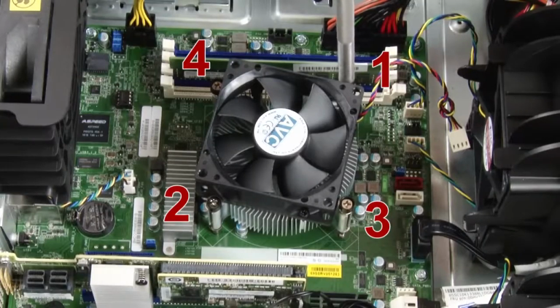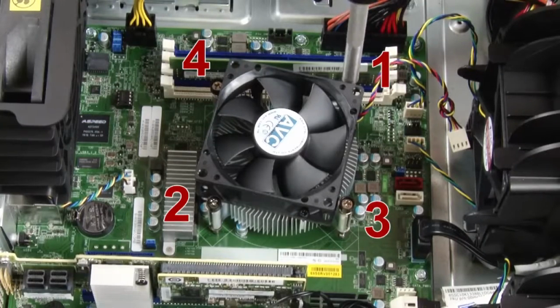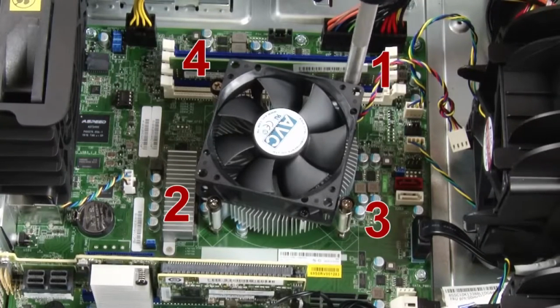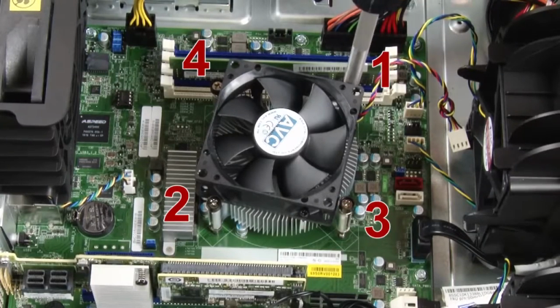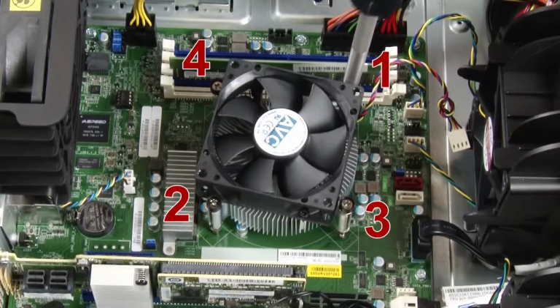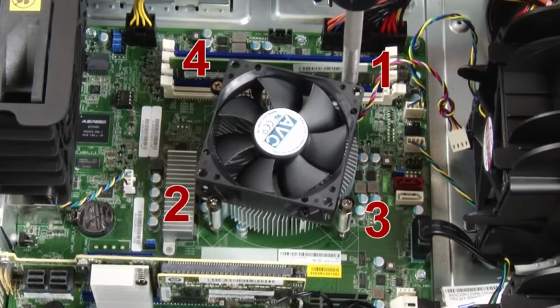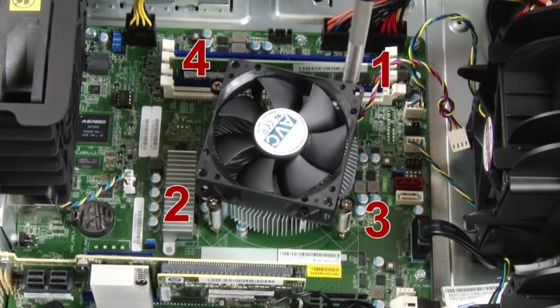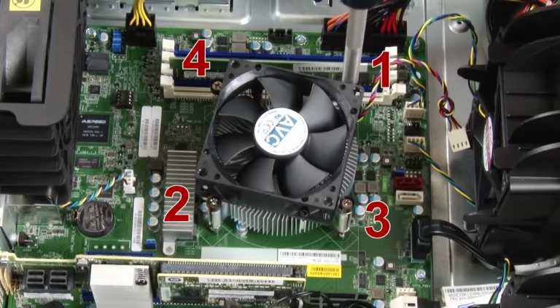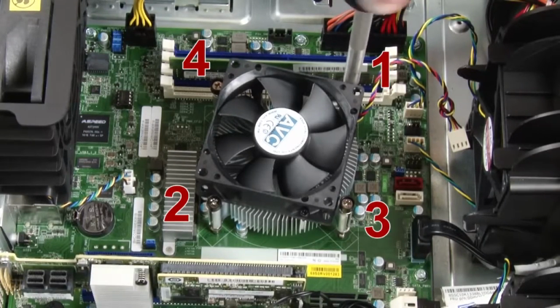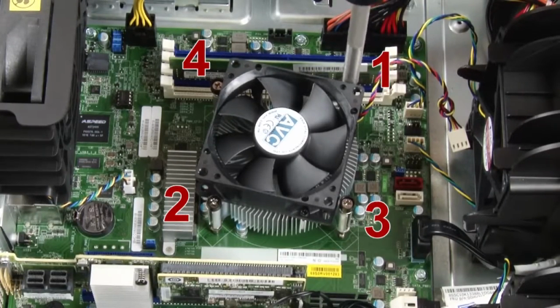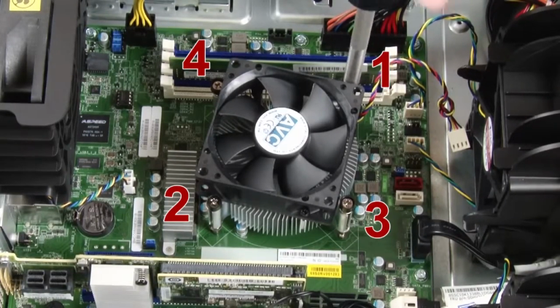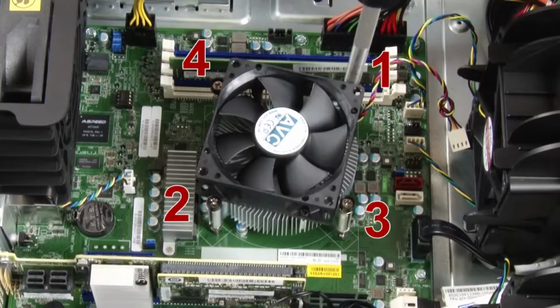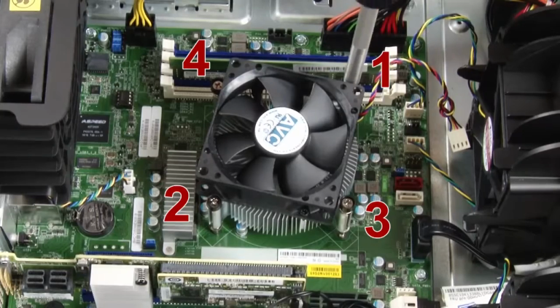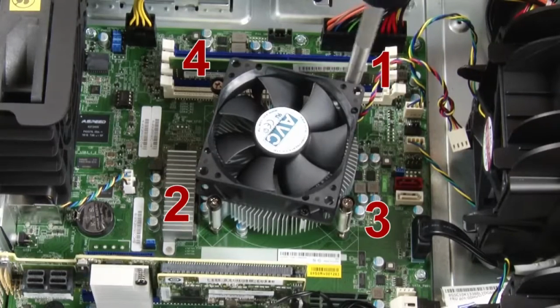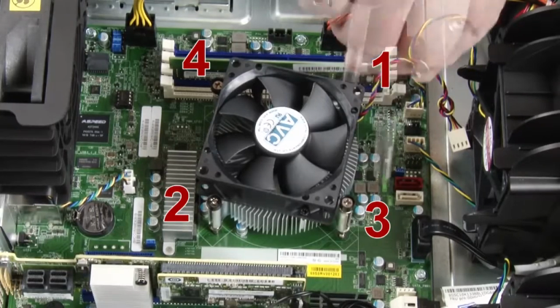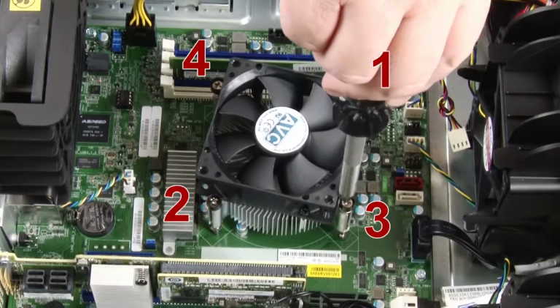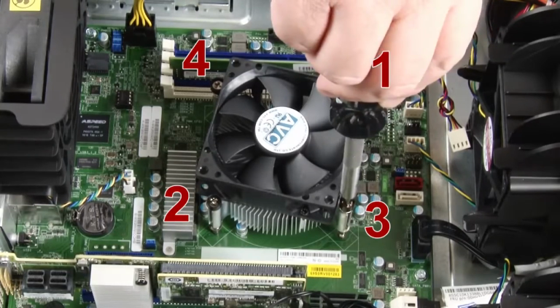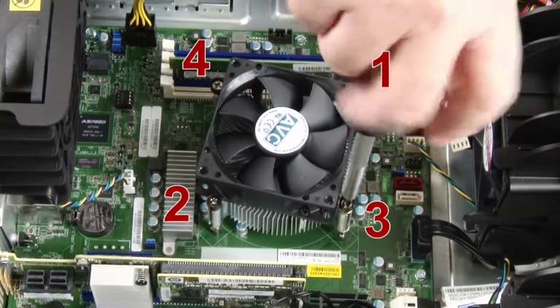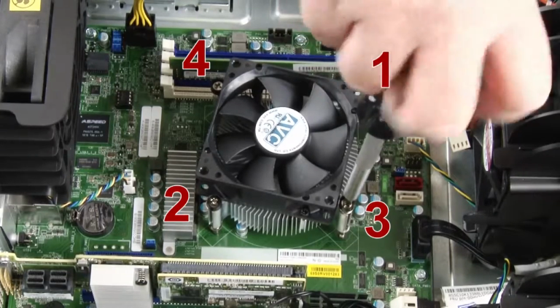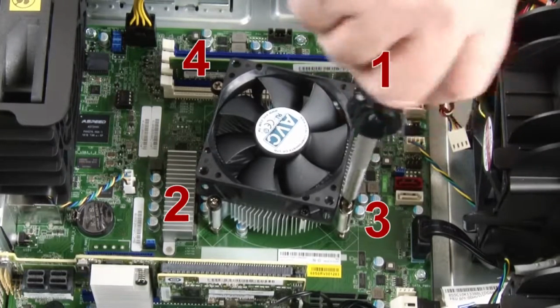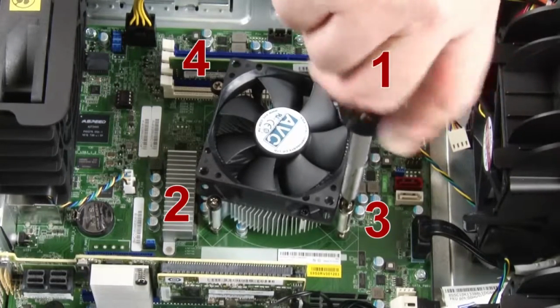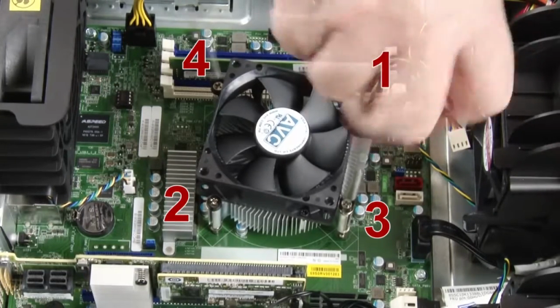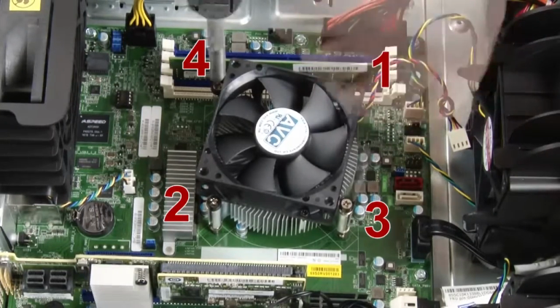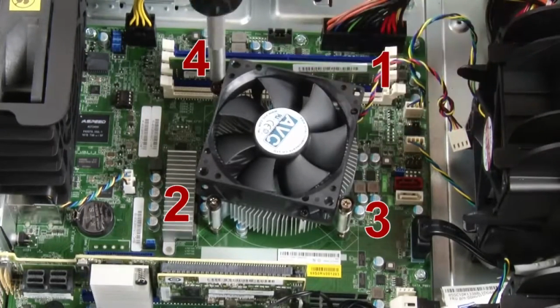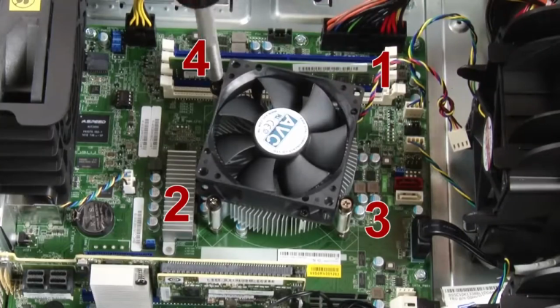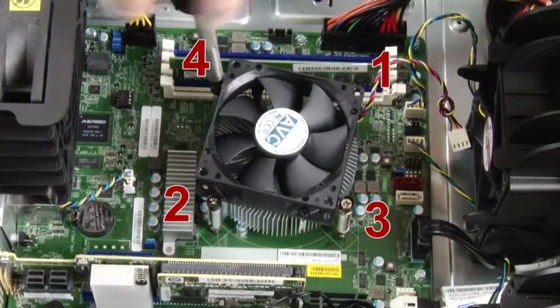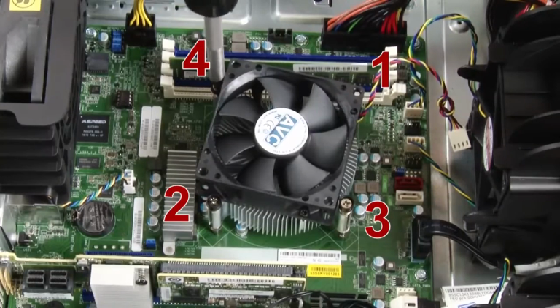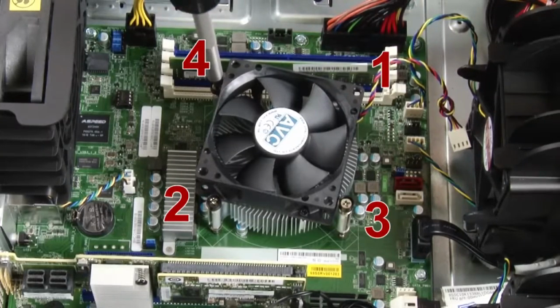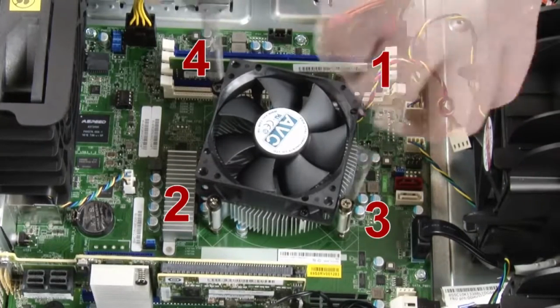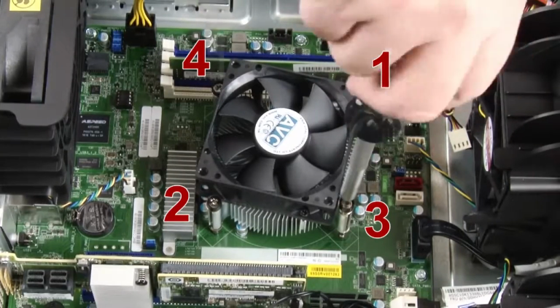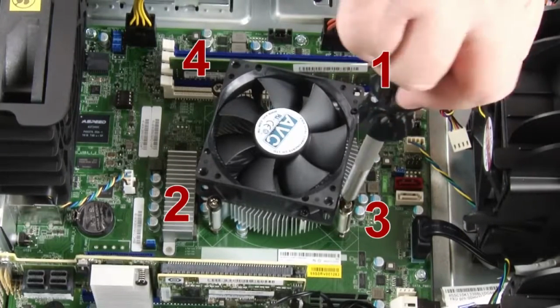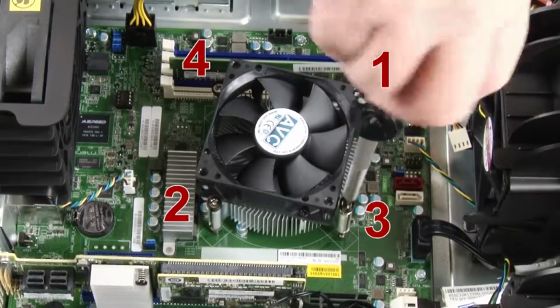Partially tighten screw 1, then fully tighten screw 2, and then fully tighten screw 1. Partially tighten screw 3, then fully tighten screw 4, and then fully tighten screw 3.